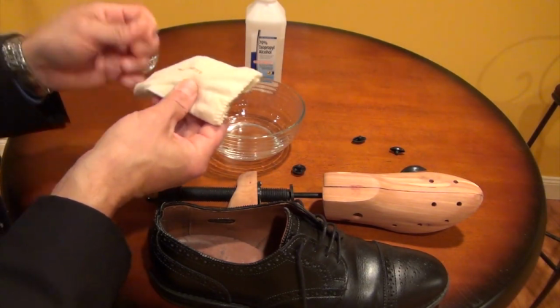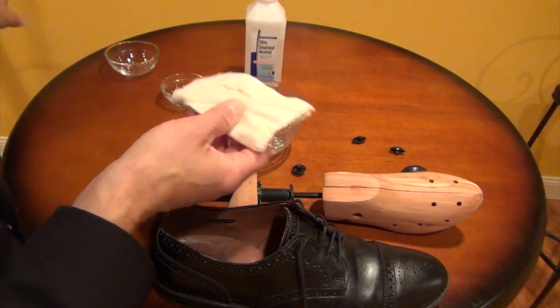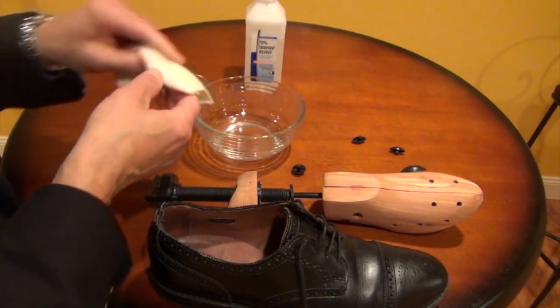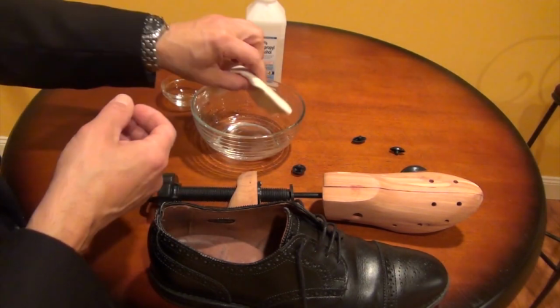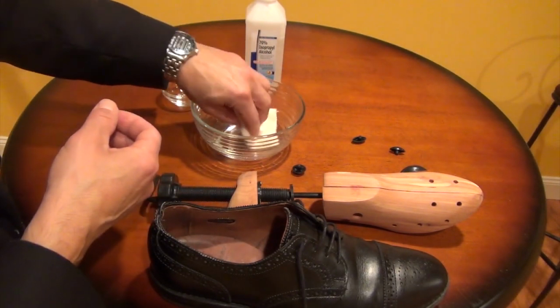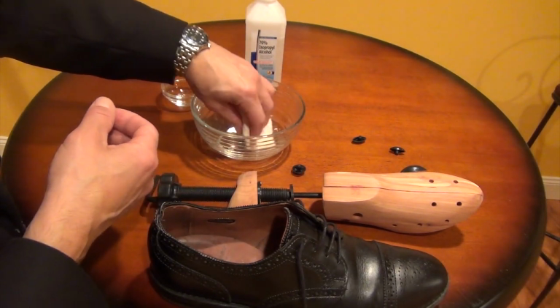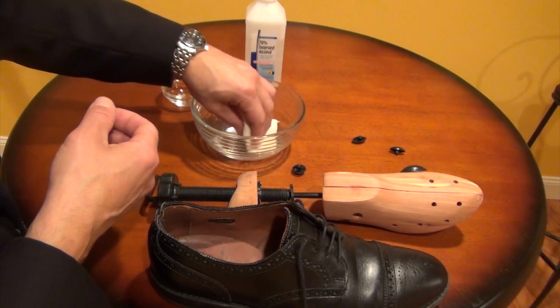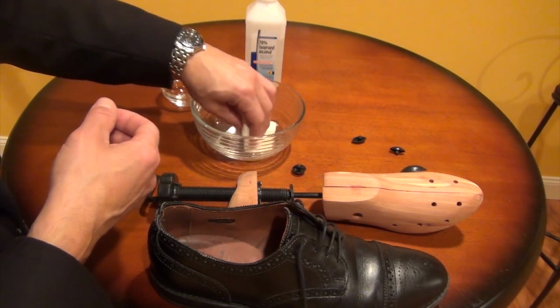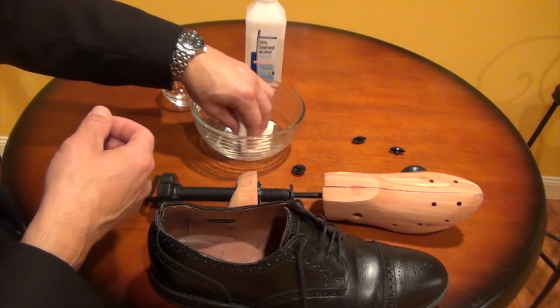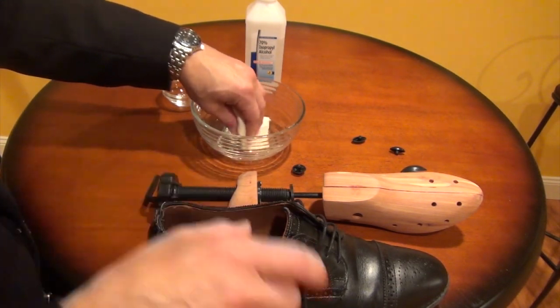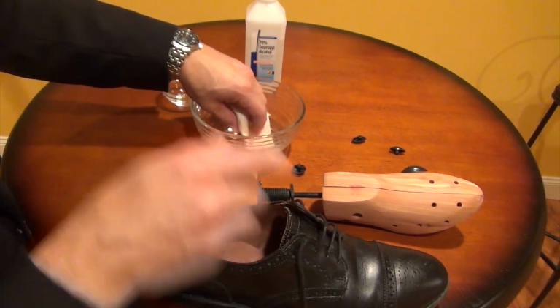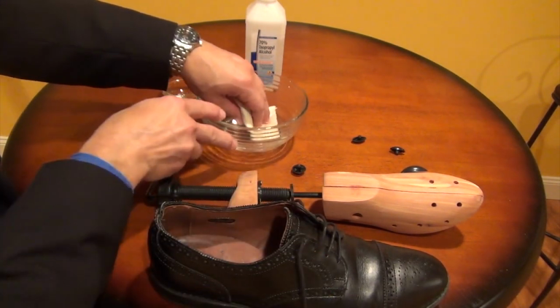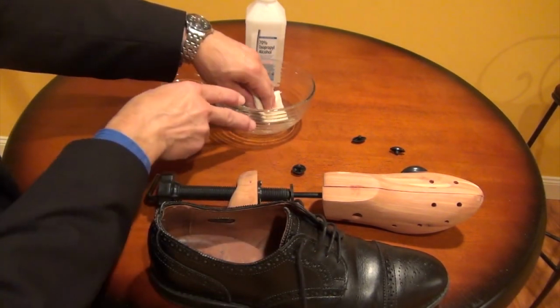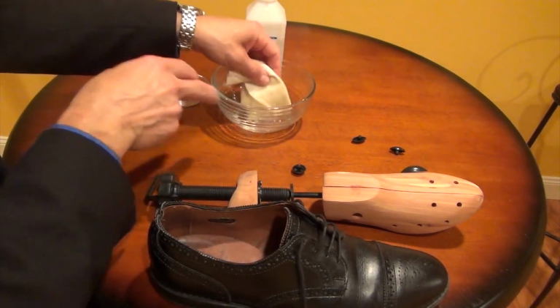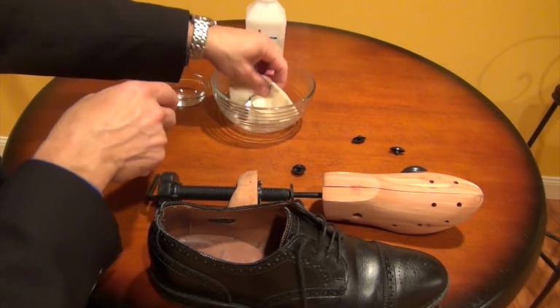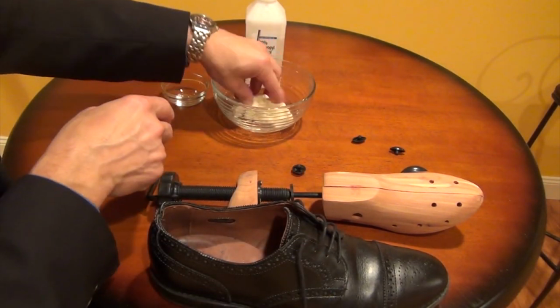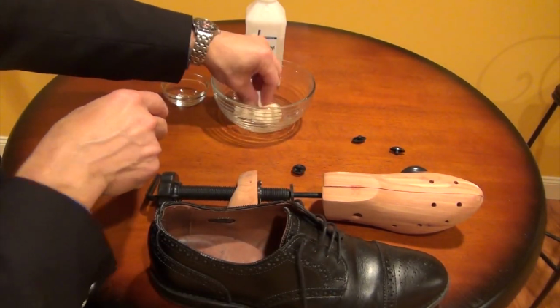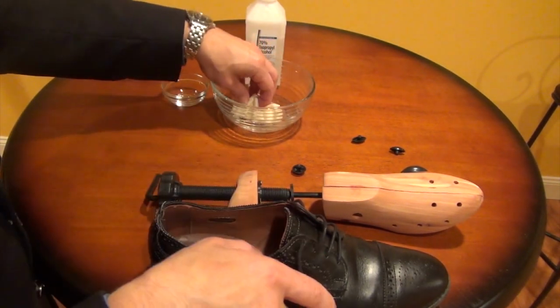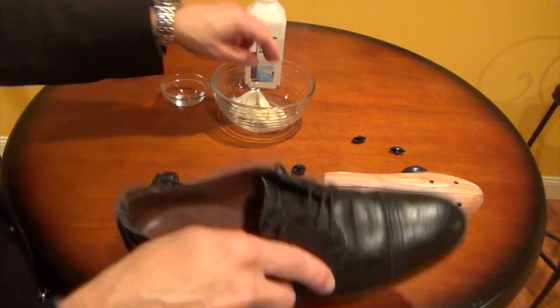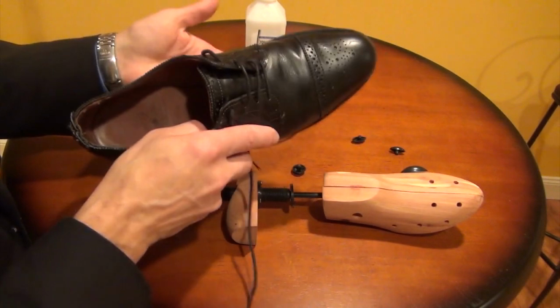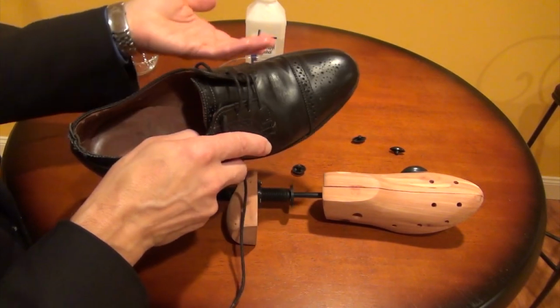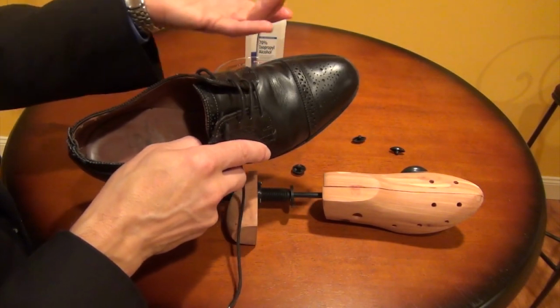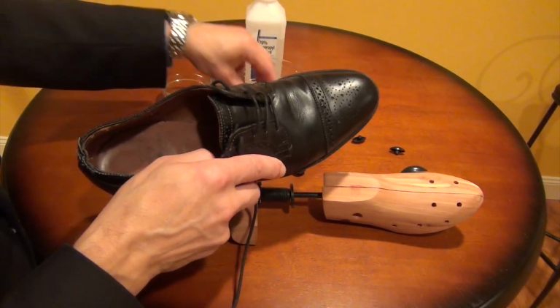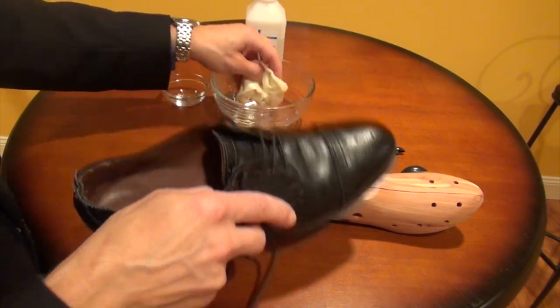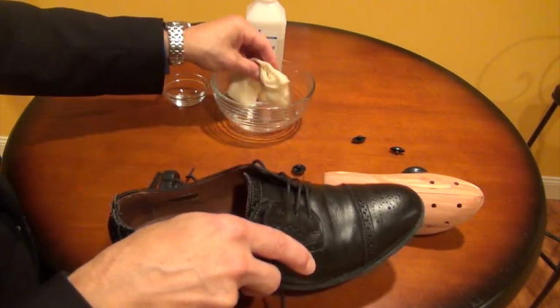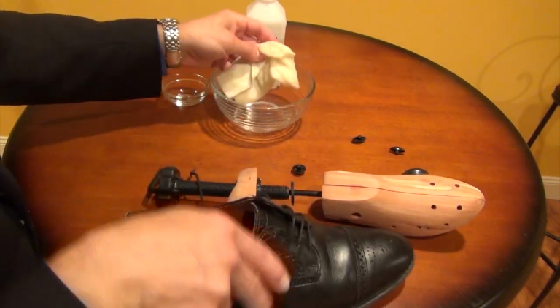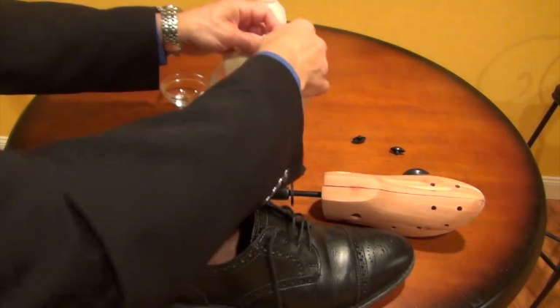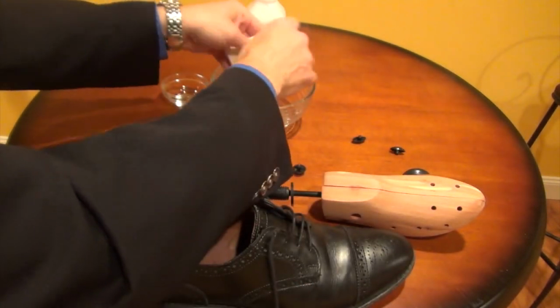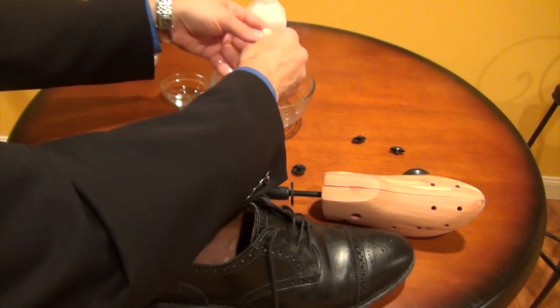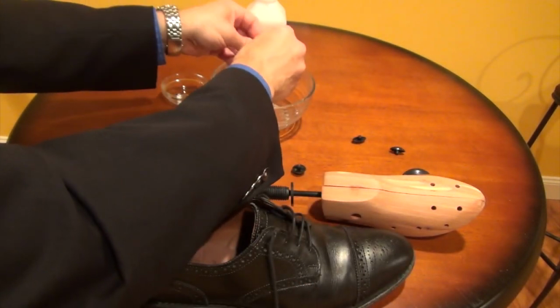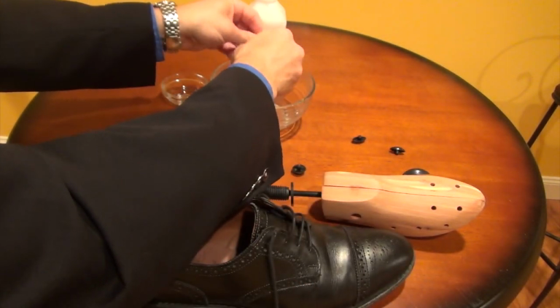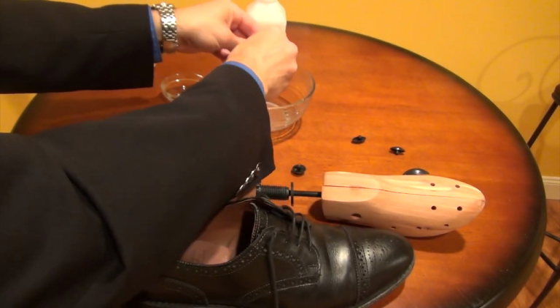You can also just use a rag. You're going to want to apply the alcohol to the inside of the shoe. Don't put it on the outside of the shoe because the alcohol can actually ruin the finish of the shoe itself.